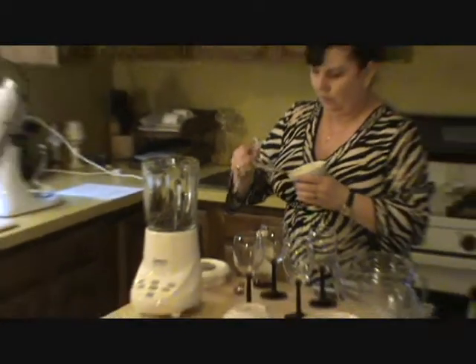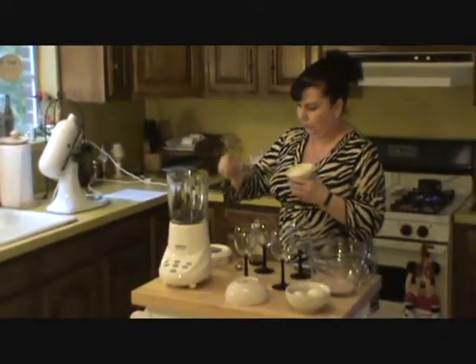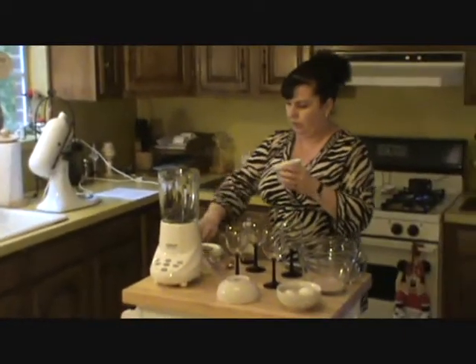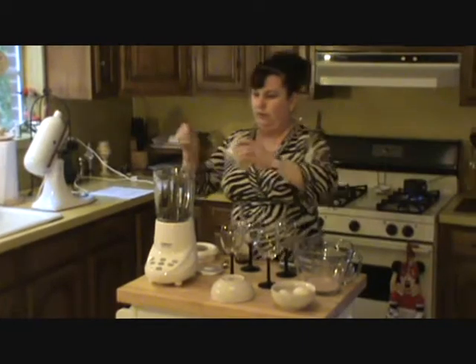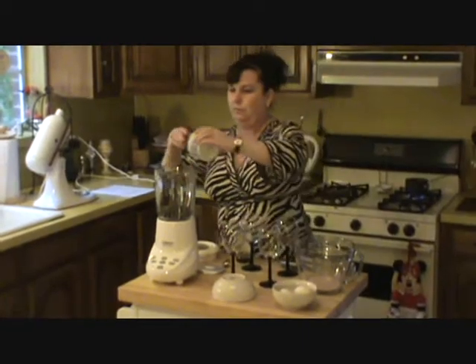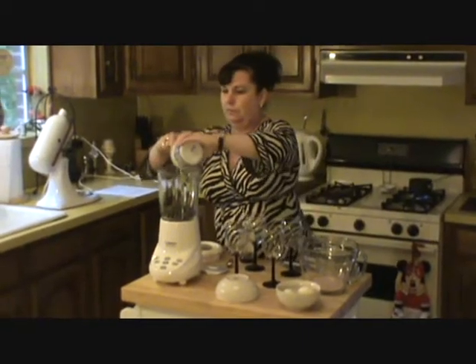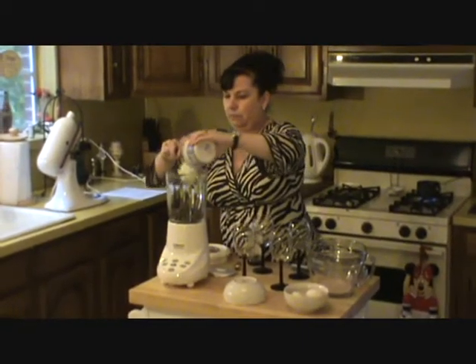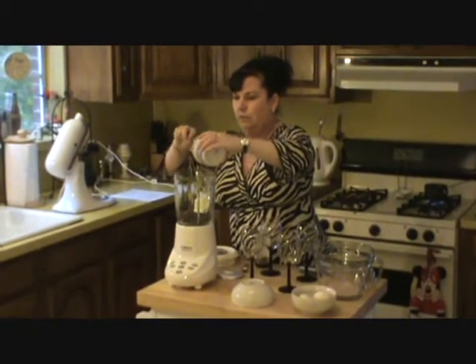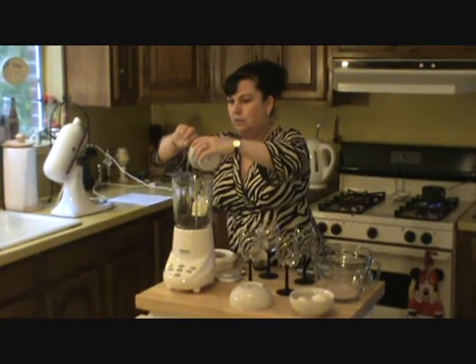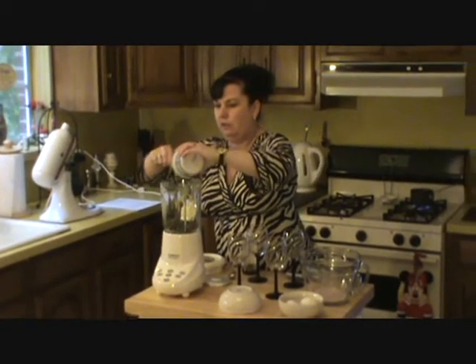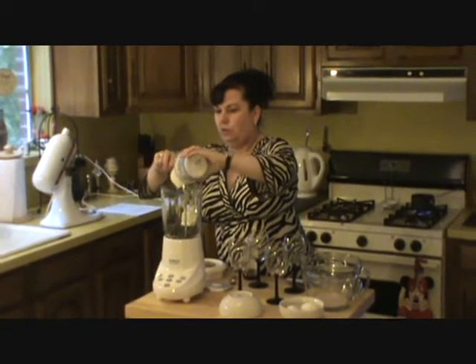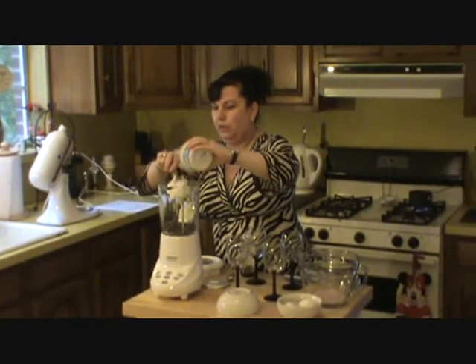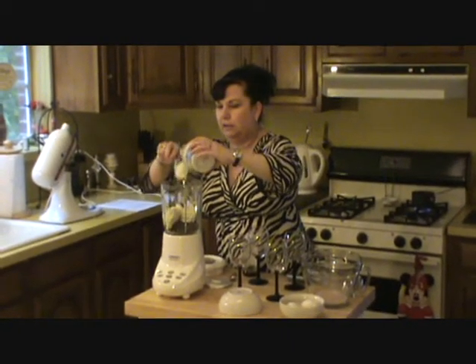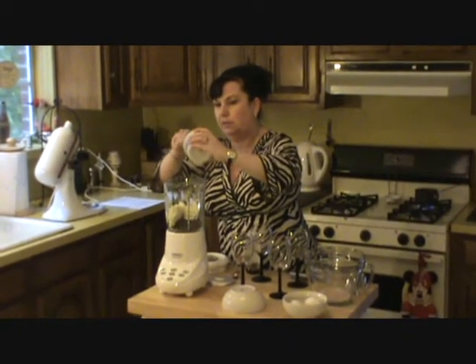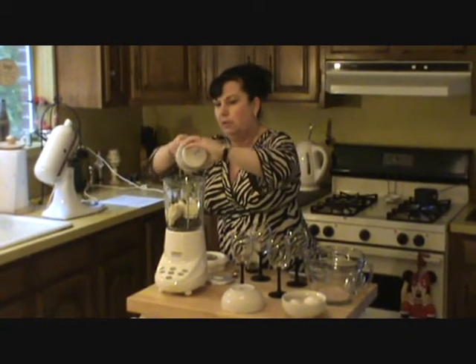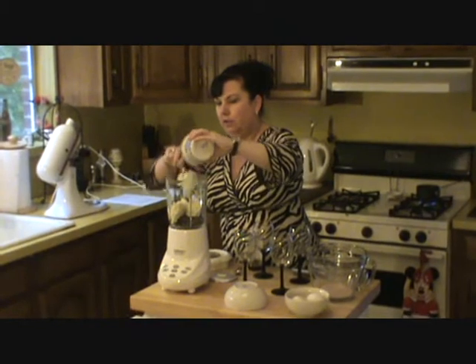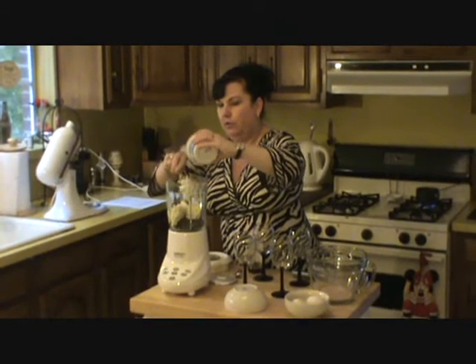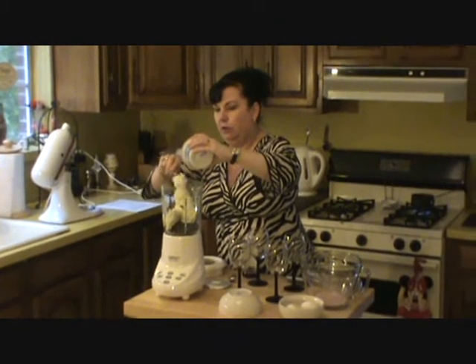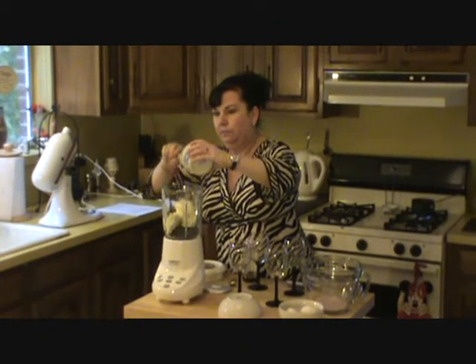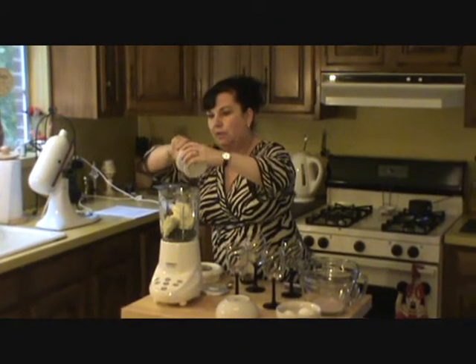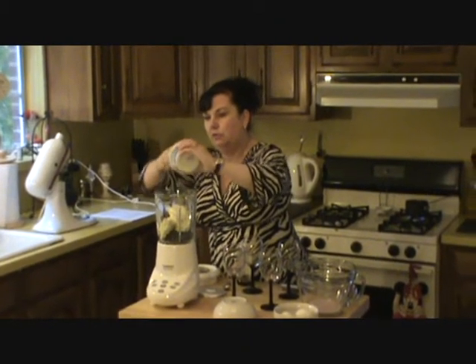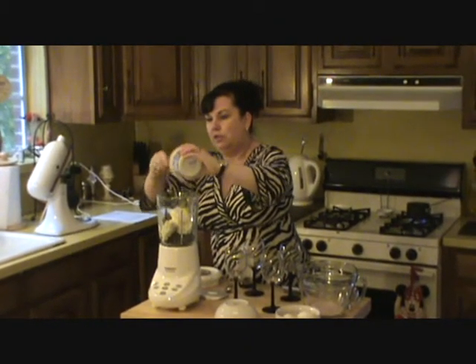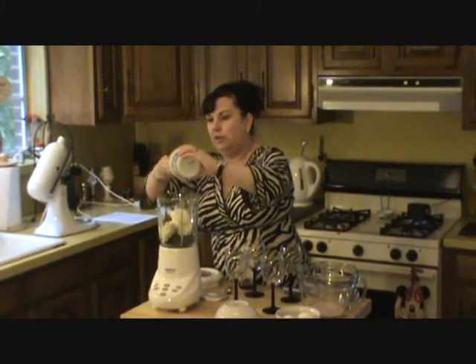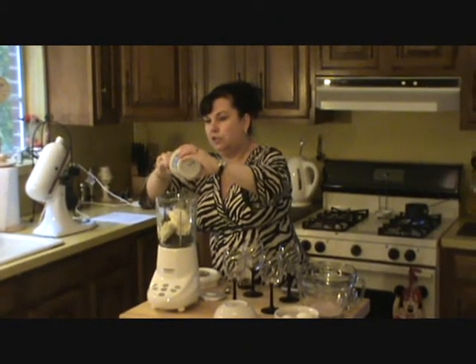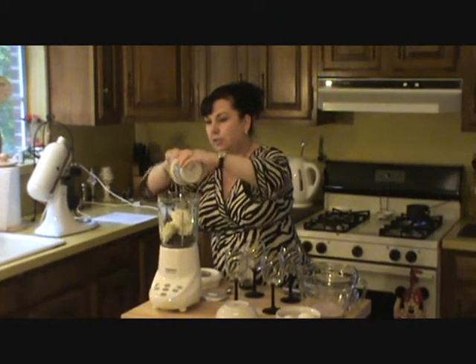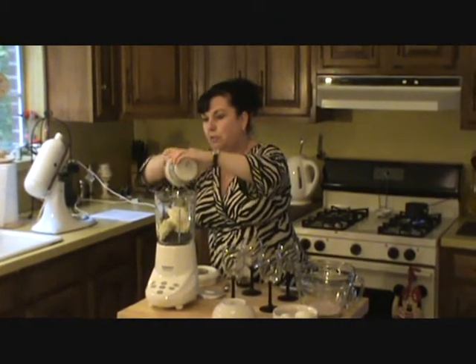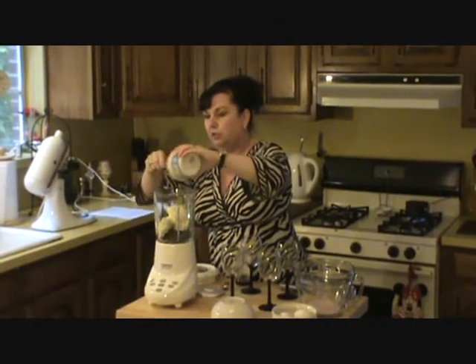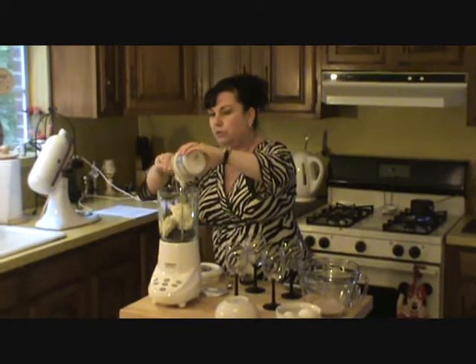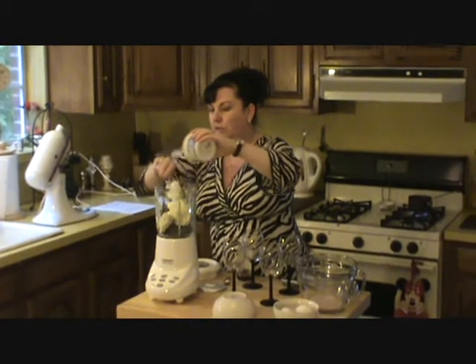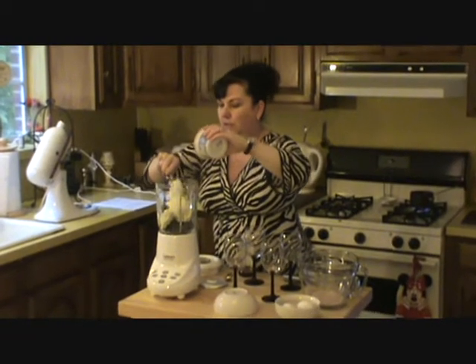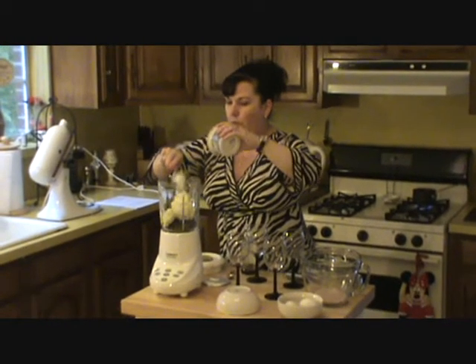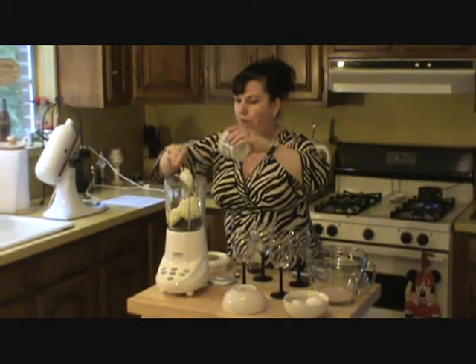You put that in the blender. This comes together really quickly and it sets up in no time at all. From start to finish, just like Paula wants us to do in the rules — 1 hour.